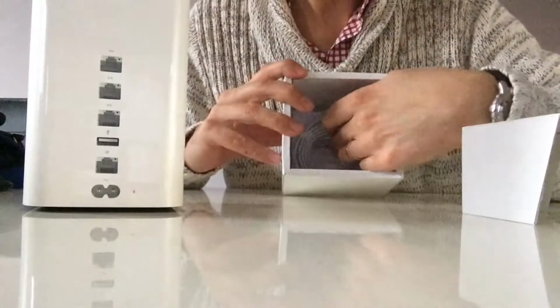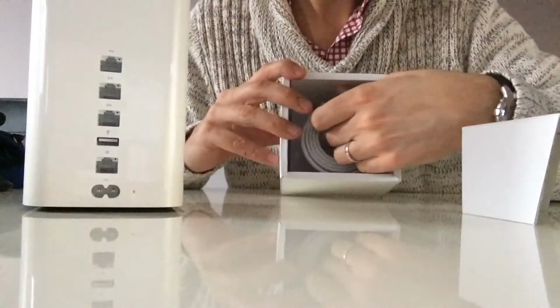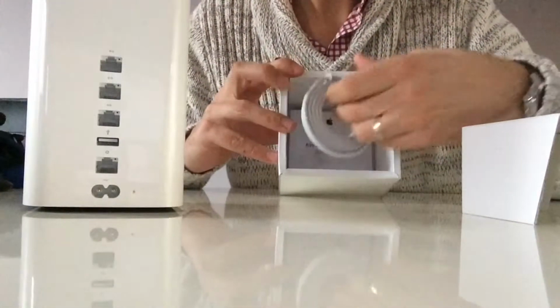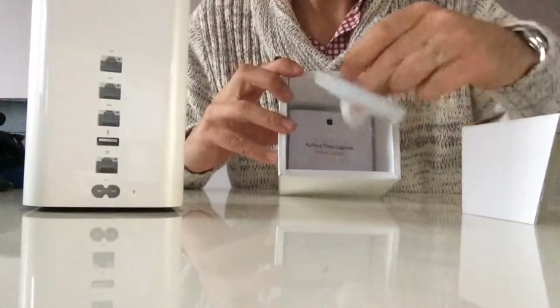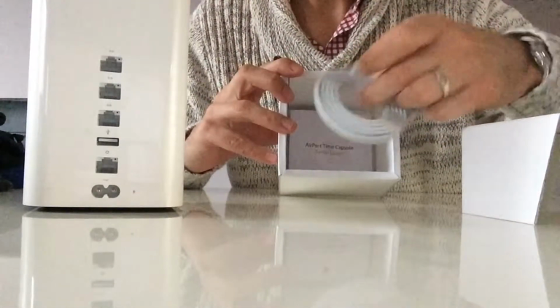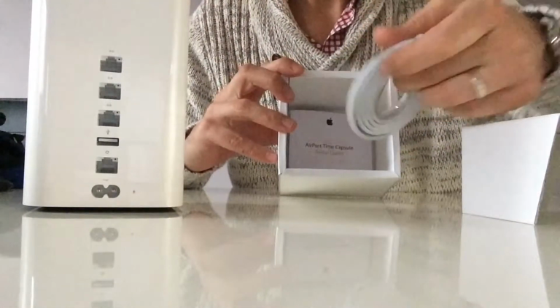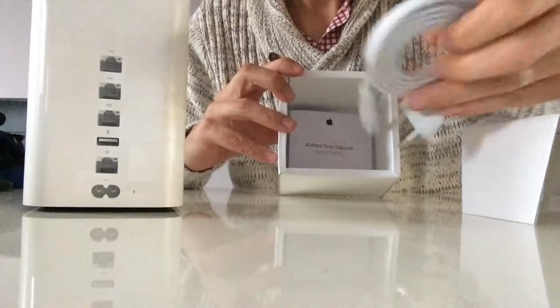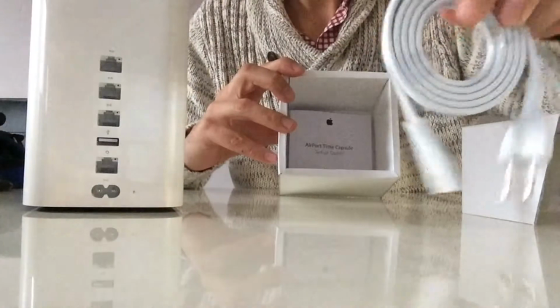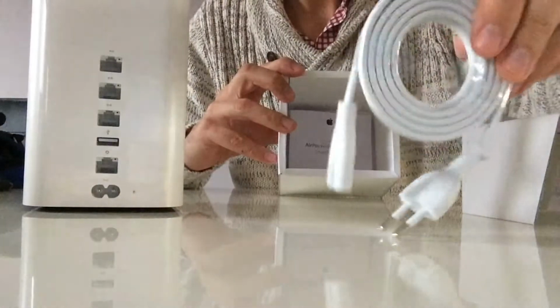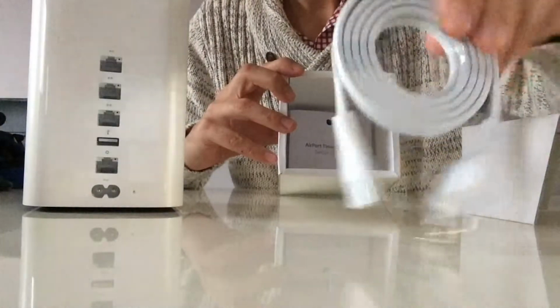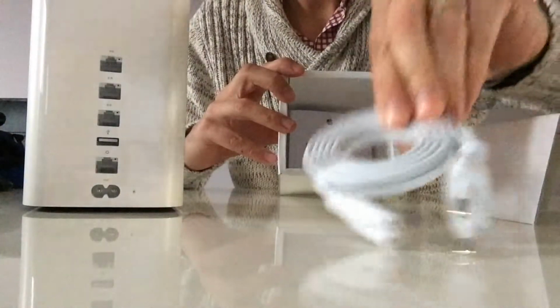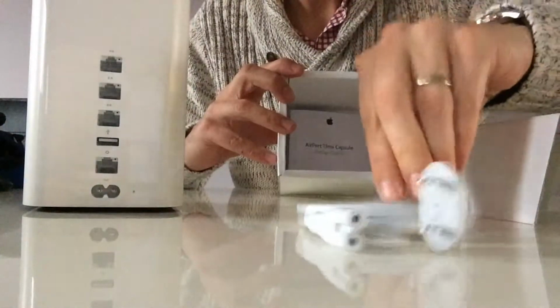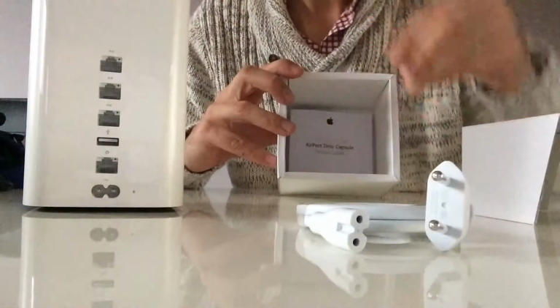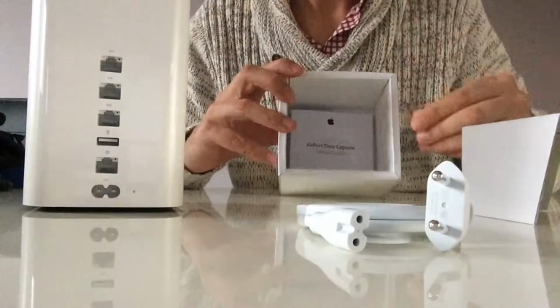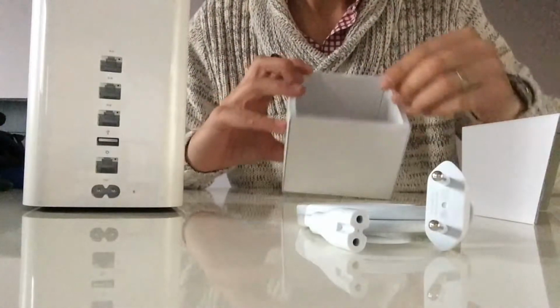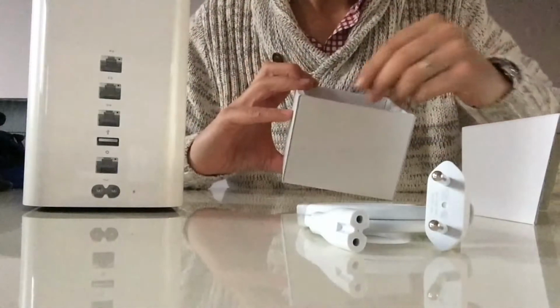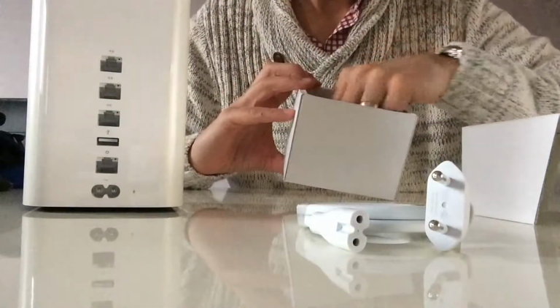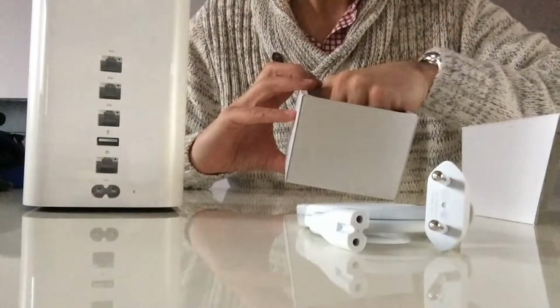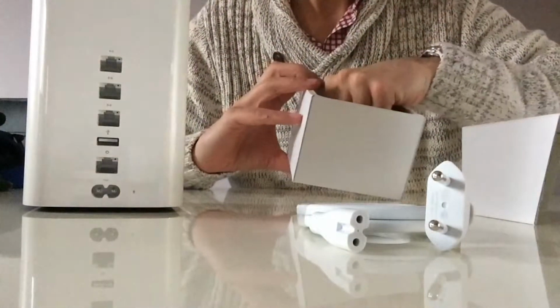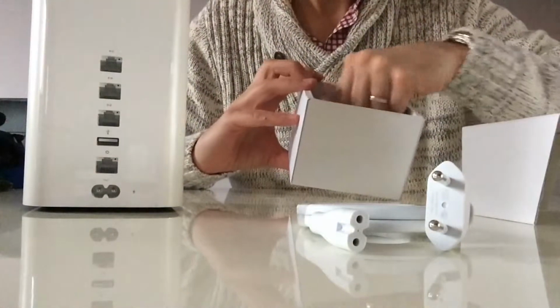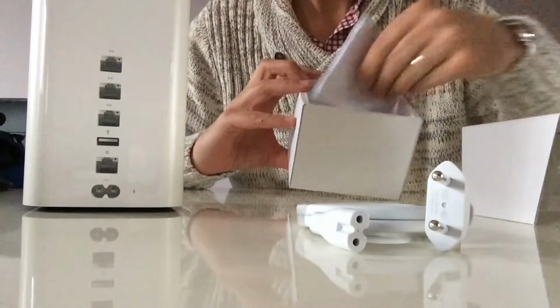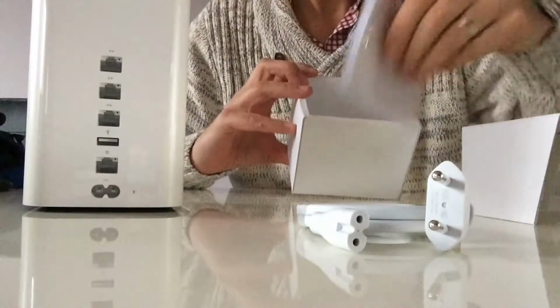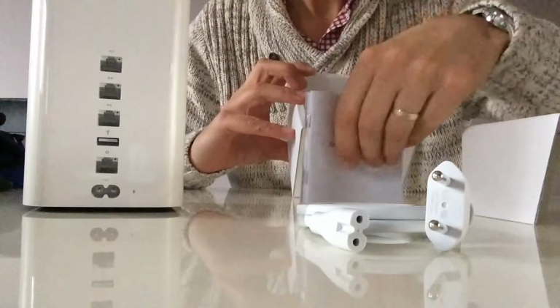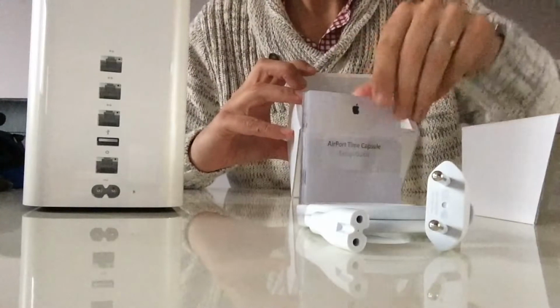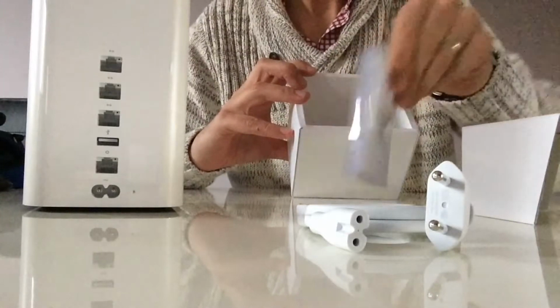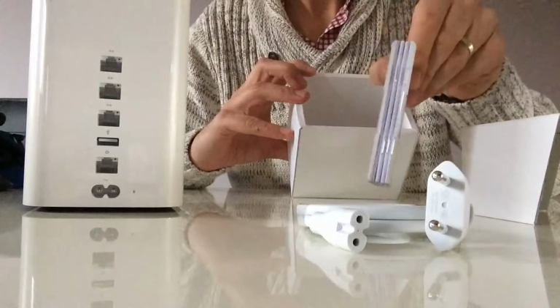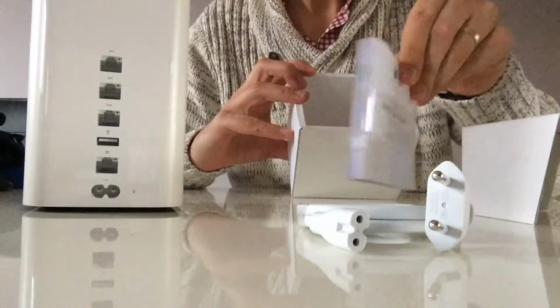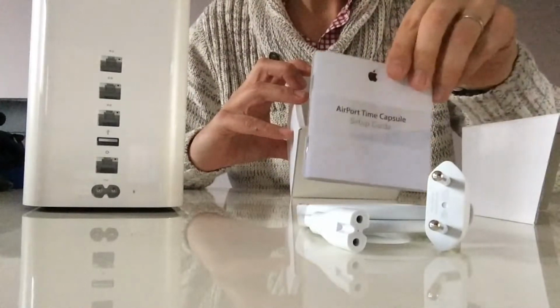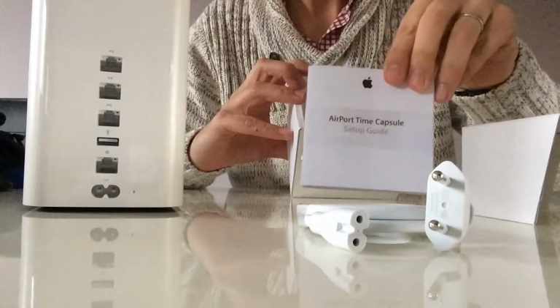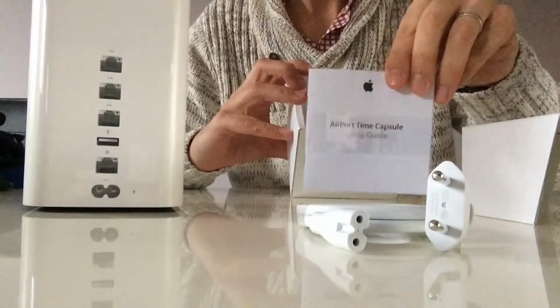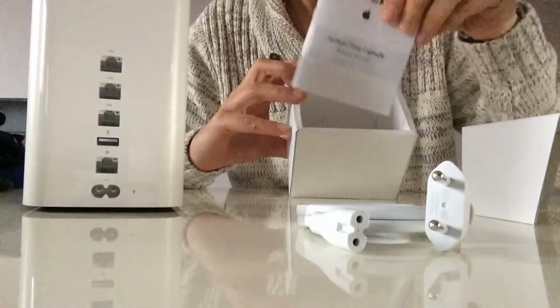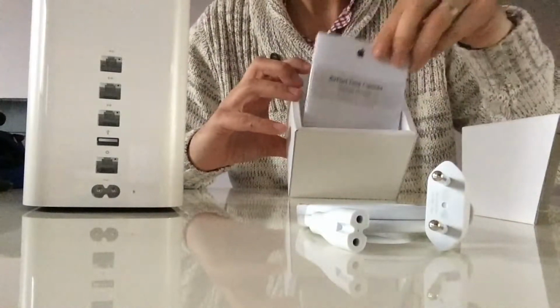And here is the power cable, and of course the manuals in several languages, which nobody reads.